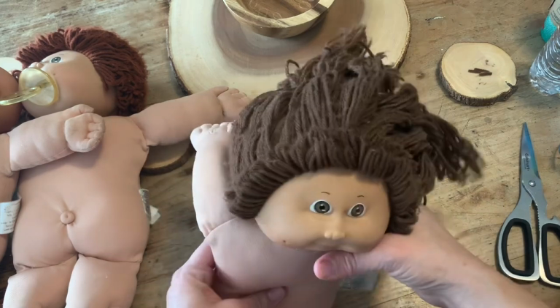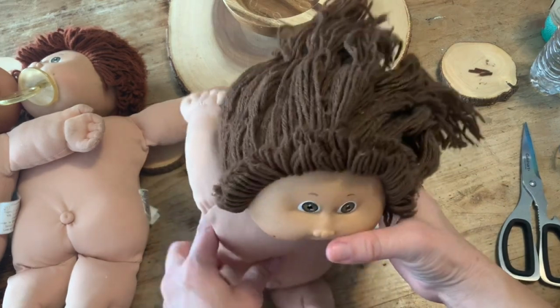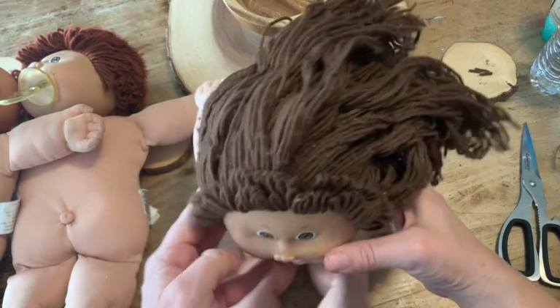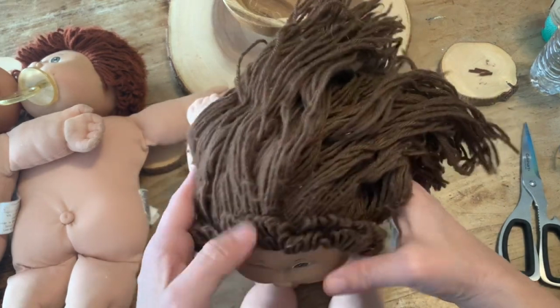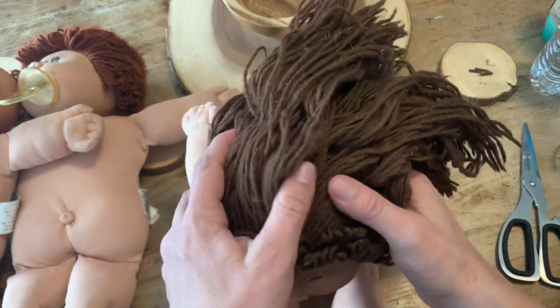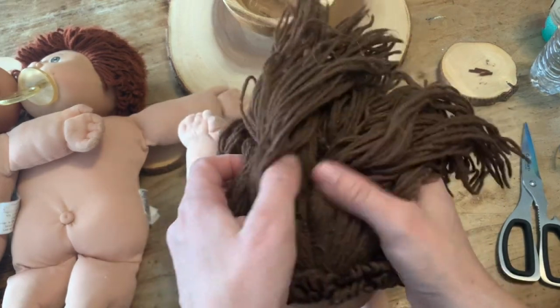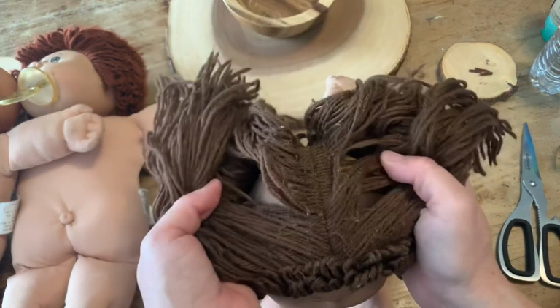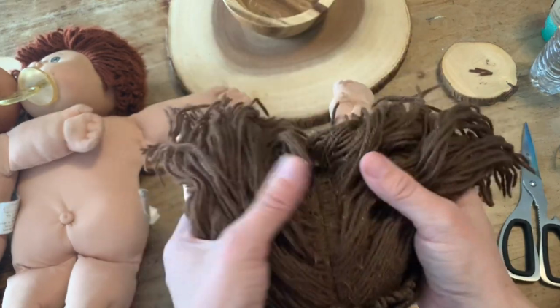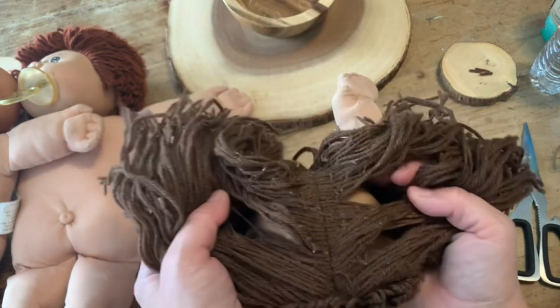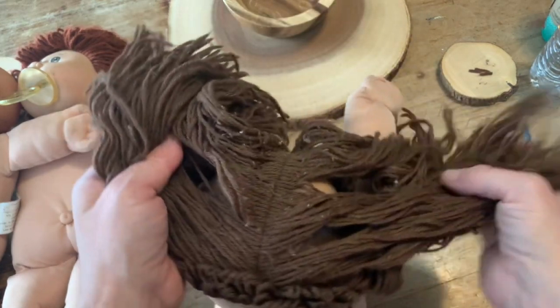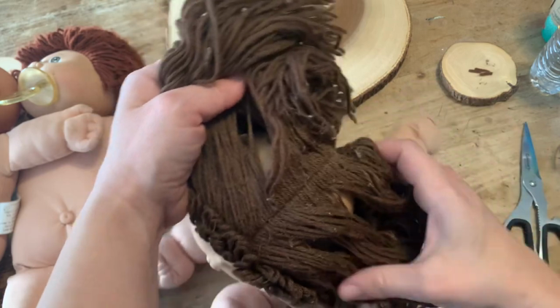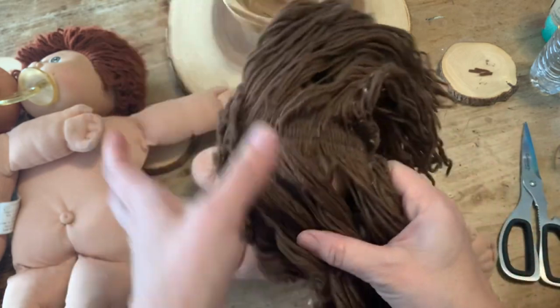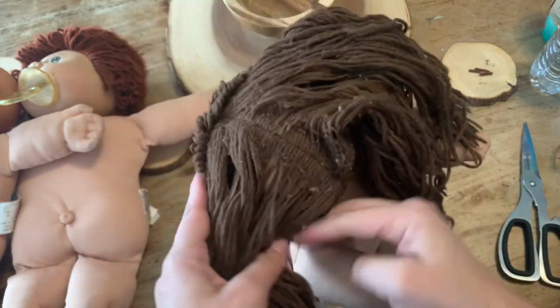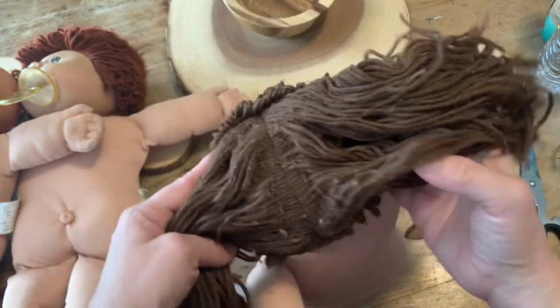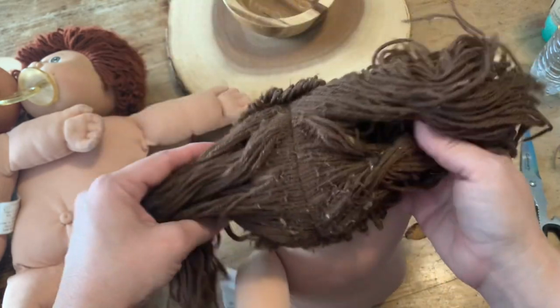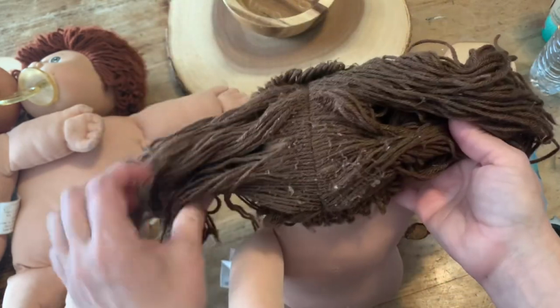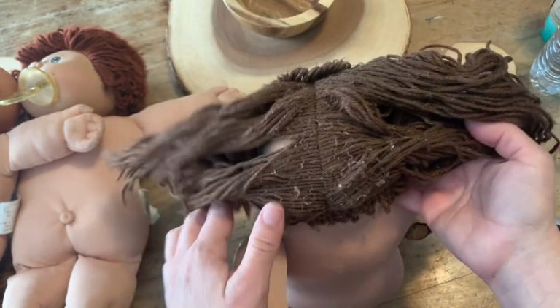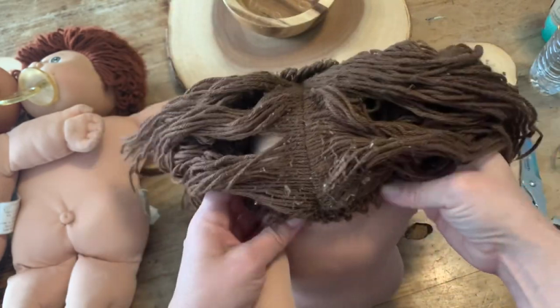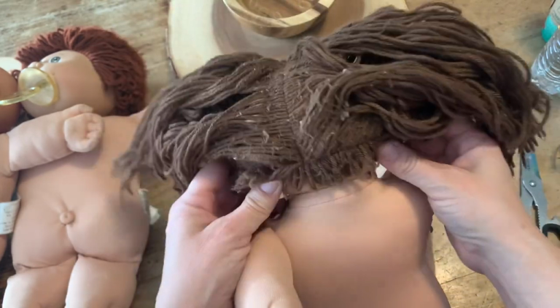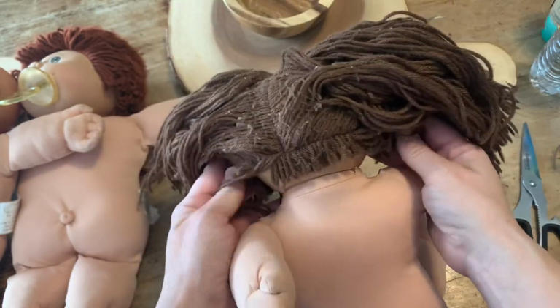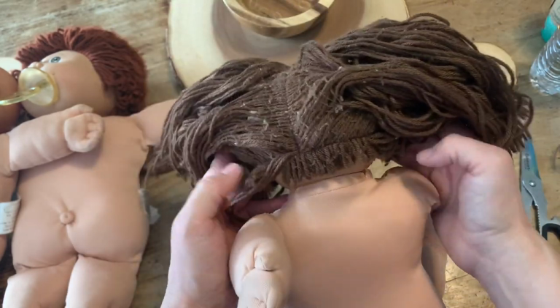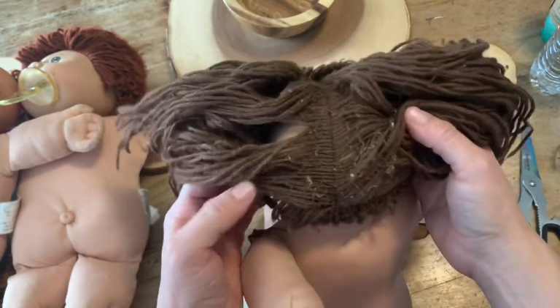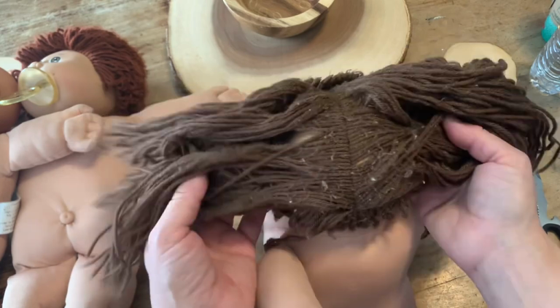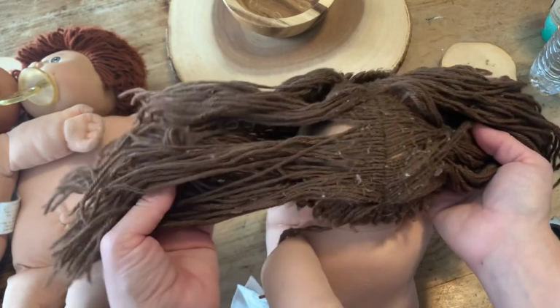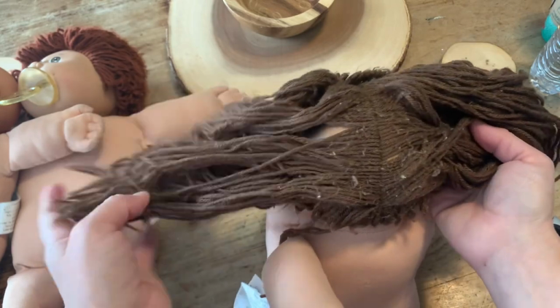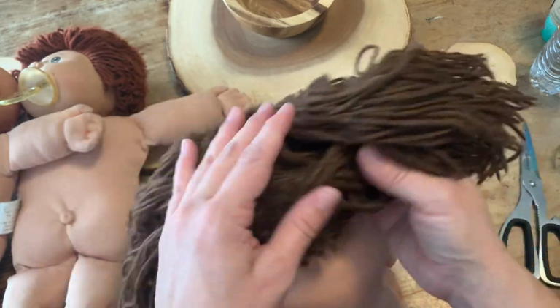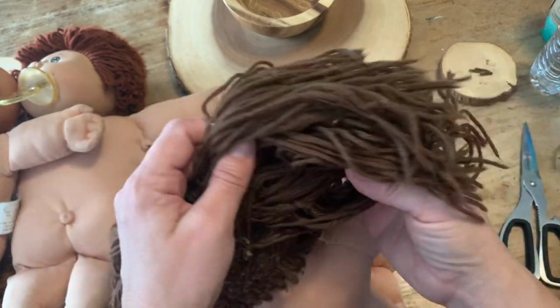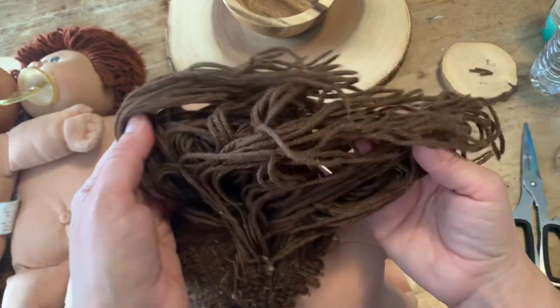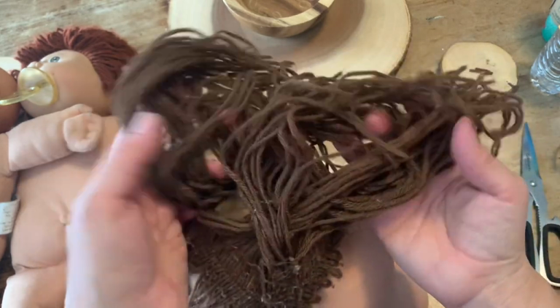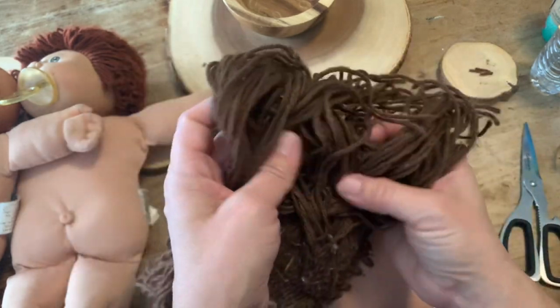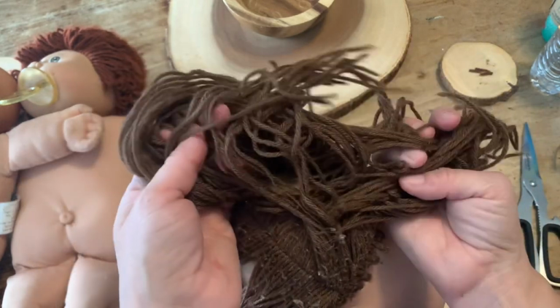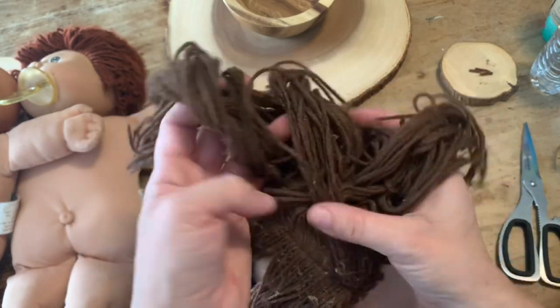If you'll take a look at this Cabbage Patch, look at her hair. I don't know what they were doing with this thing — if they were trying to give it dreadlocks, I'm not real sure — but it's all matted and has just fuzzies all over it. The yarn was all stuck together.